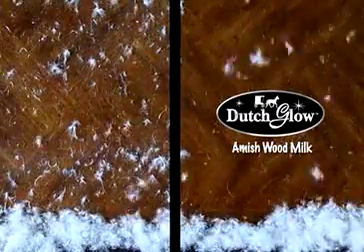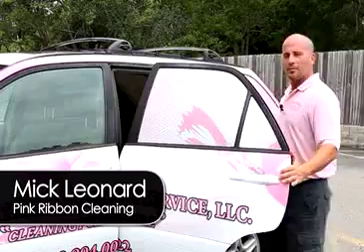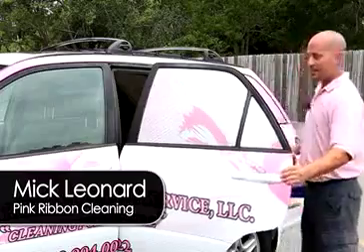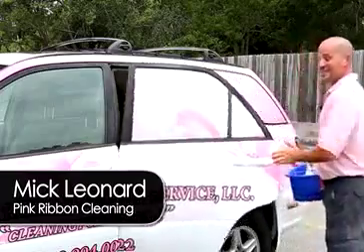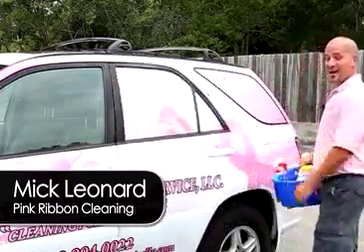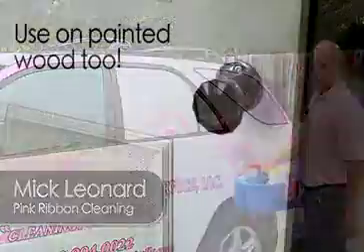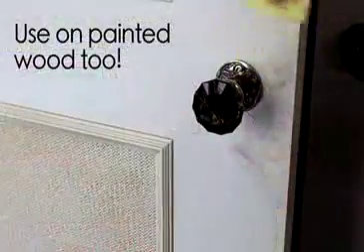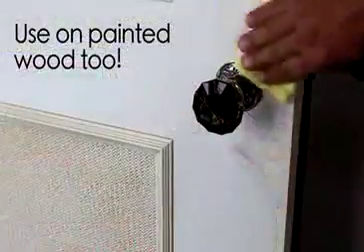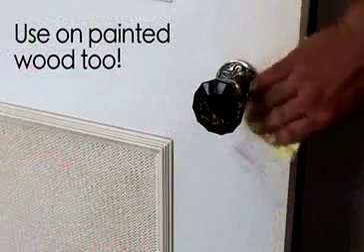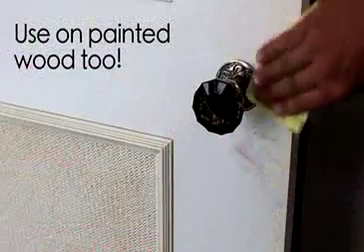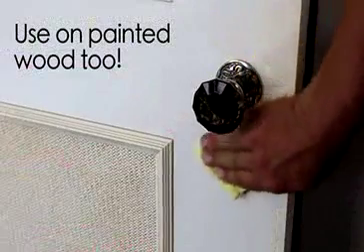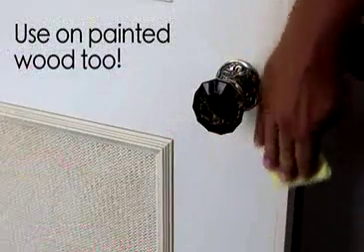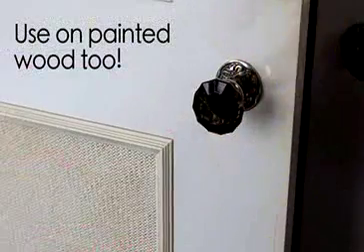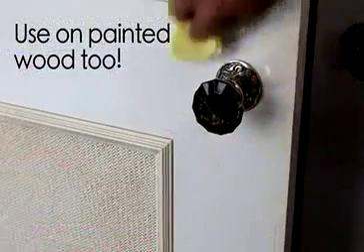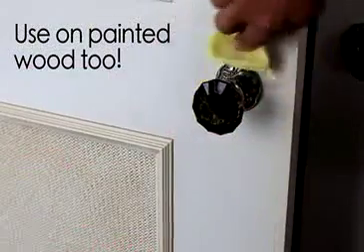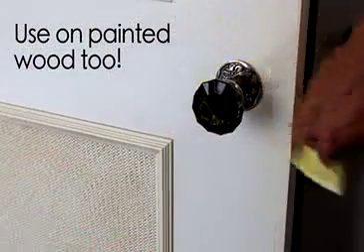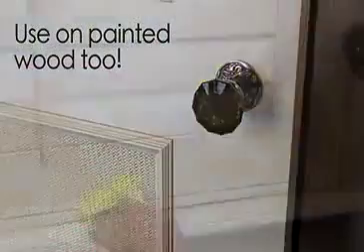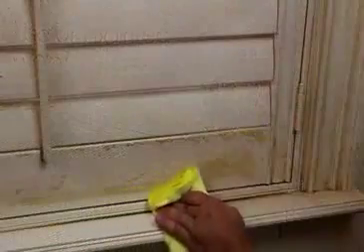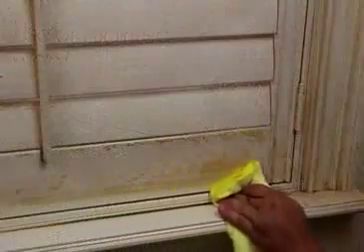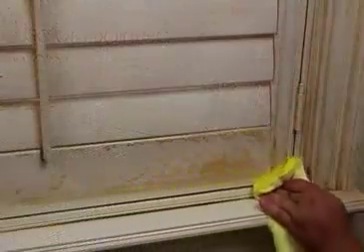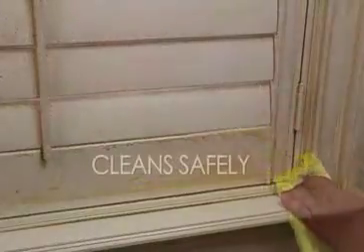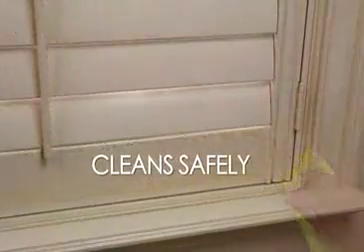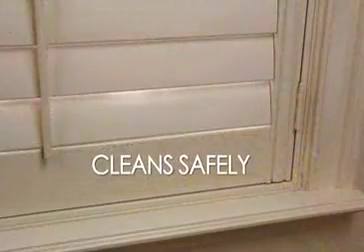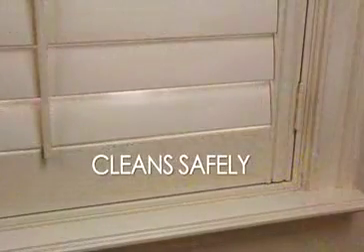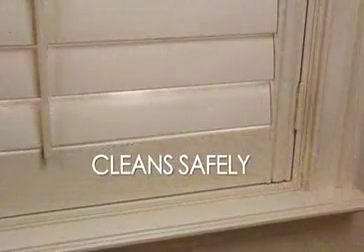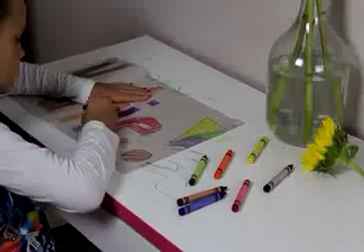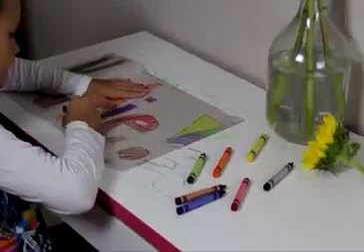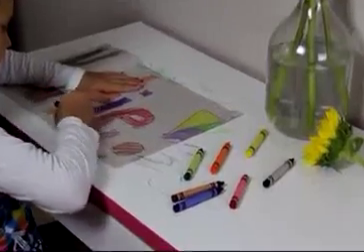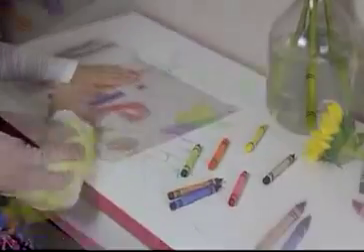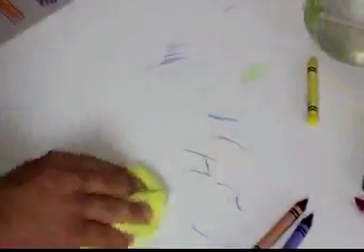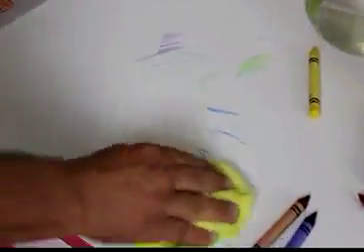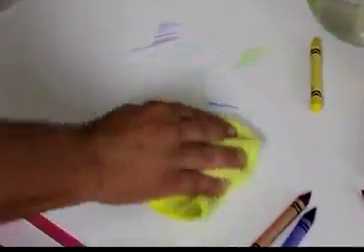My company cleans thousands of homes and offices every year, and we even trust Amish Wood Milk on painted wood surfaces because harsh chemical cleaners can etch painted wood over time. When they're outside the lines, Dutch Glow comes through every time.